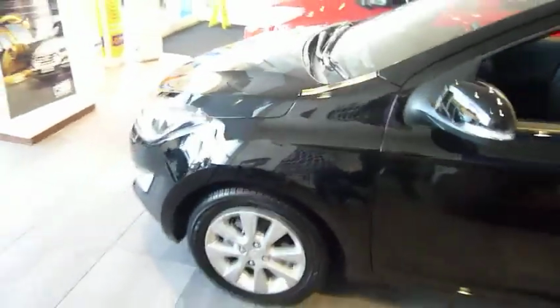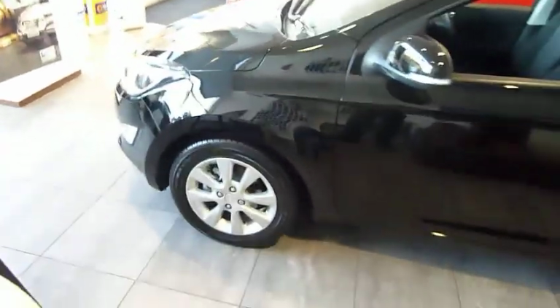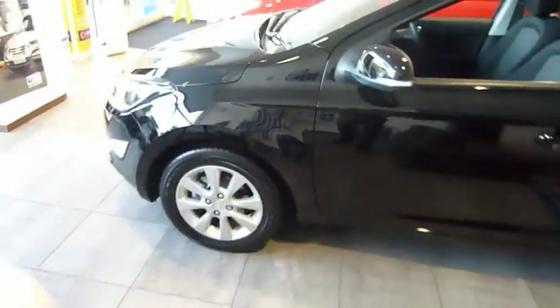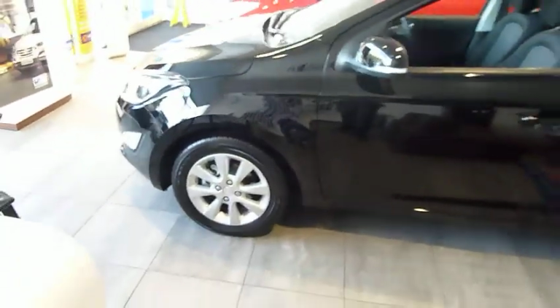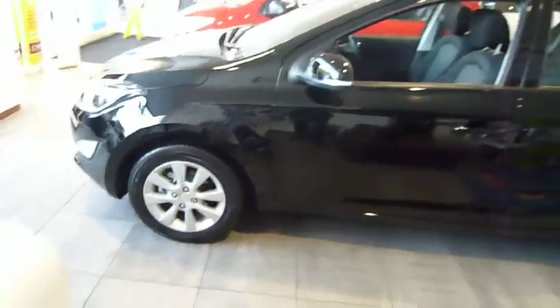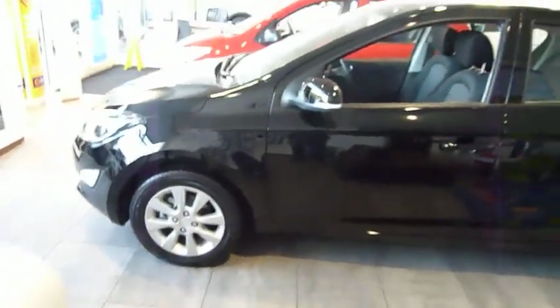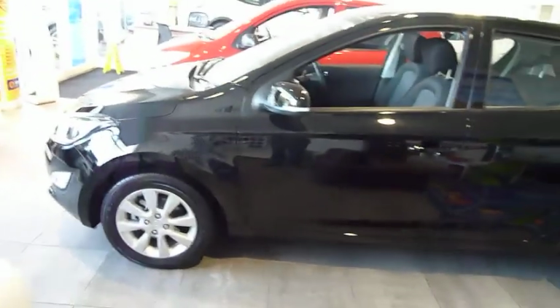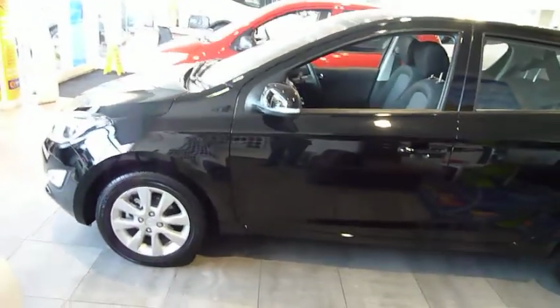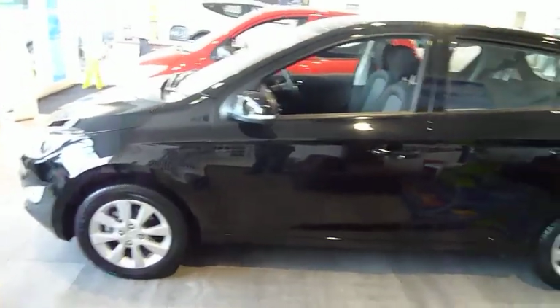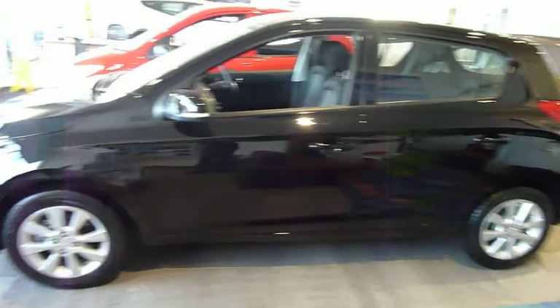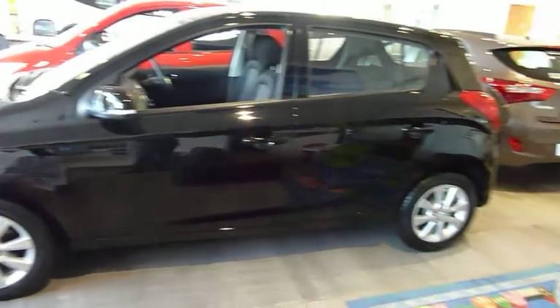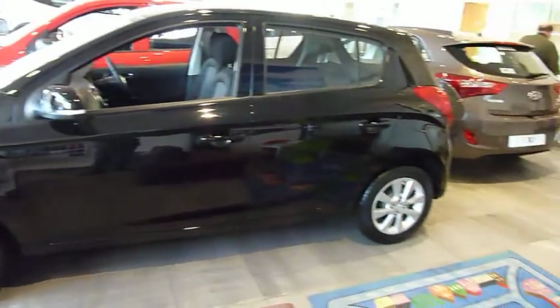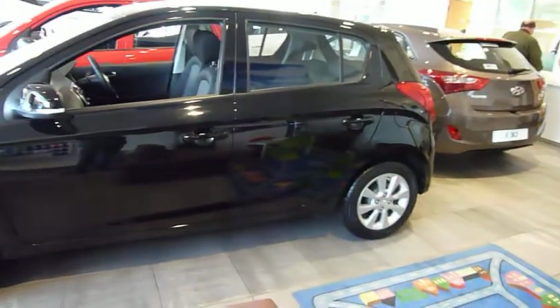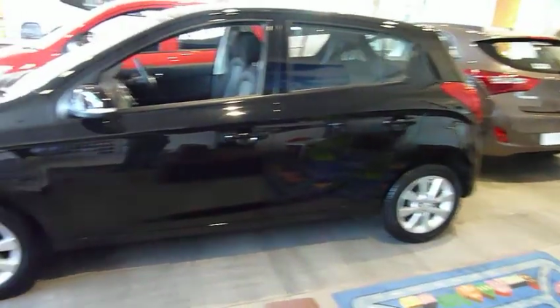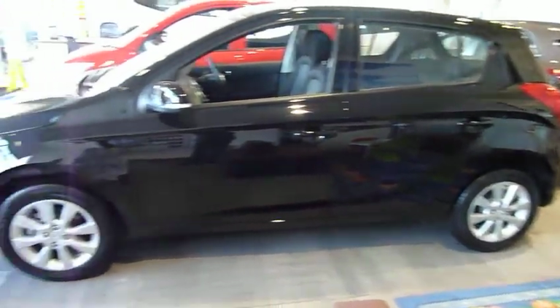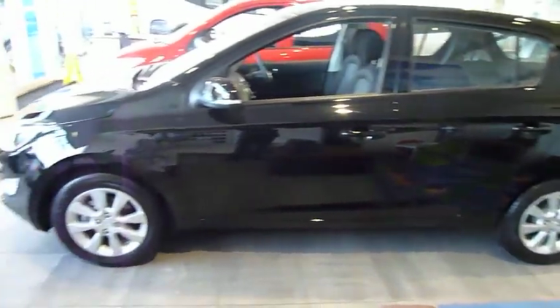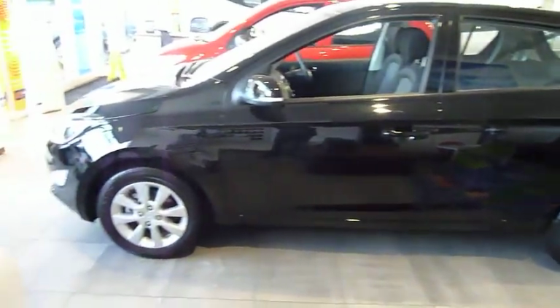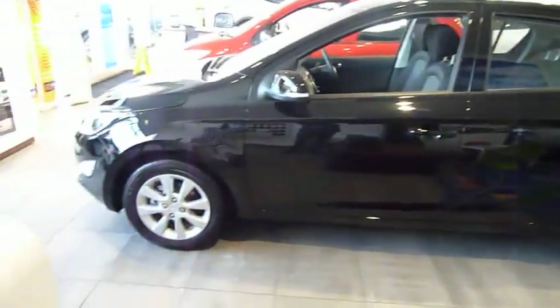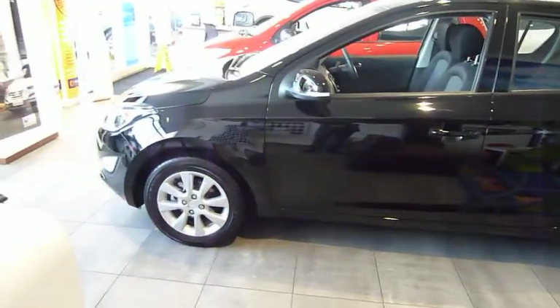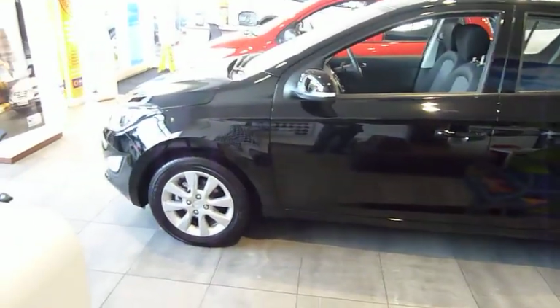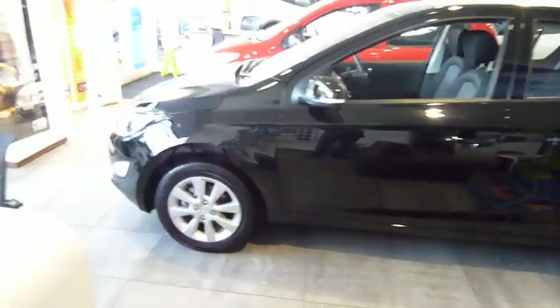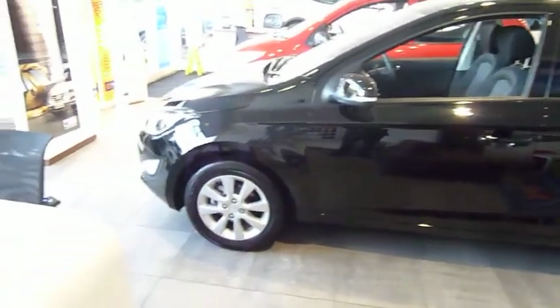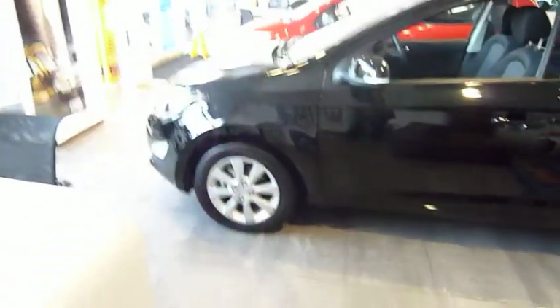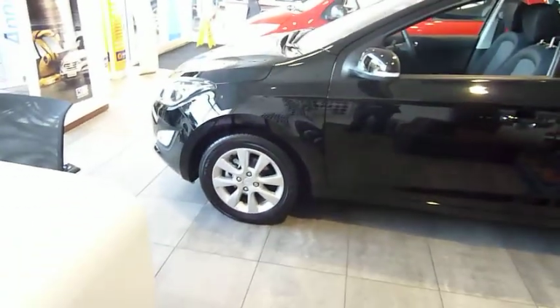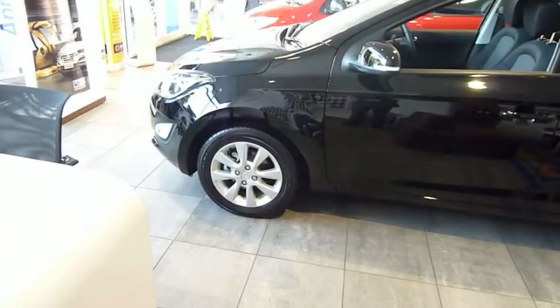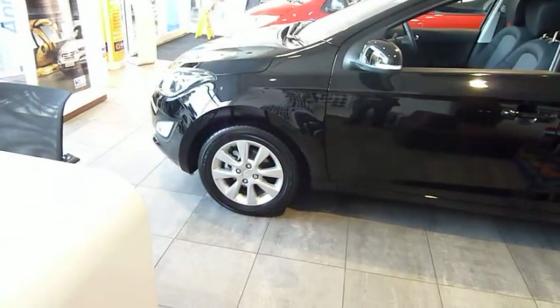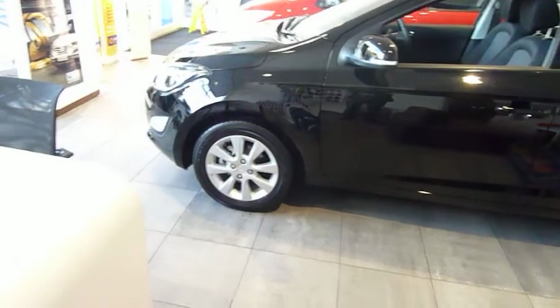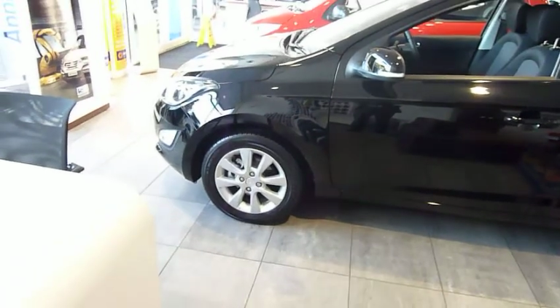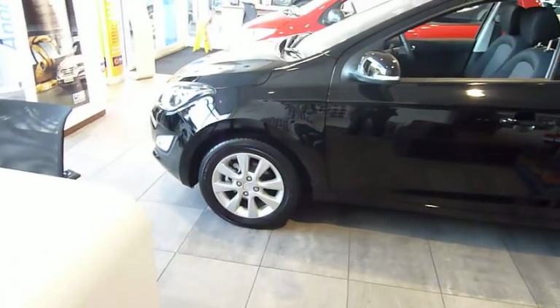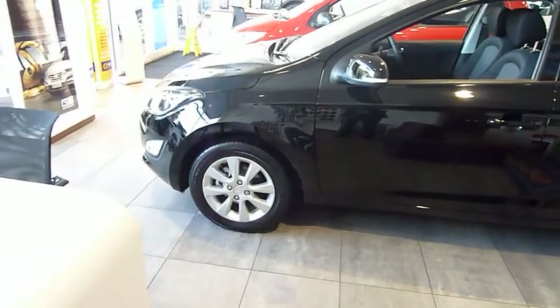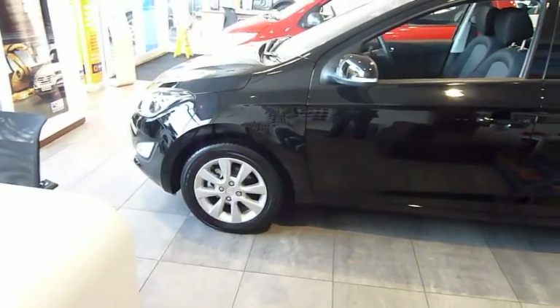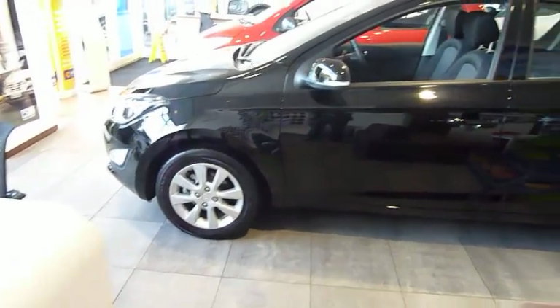As you can see, the car's actually sat in the showroom, which means it's pre-registered — never been out on the road before, so we've got no miles on the clock. Finished in metallic black, it's the active specification as well.